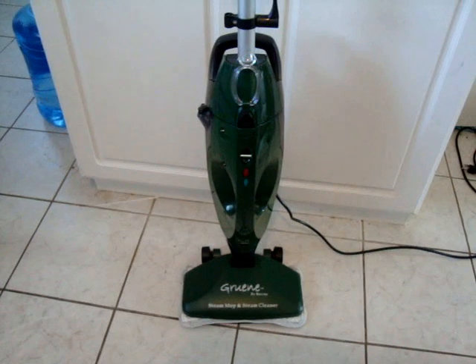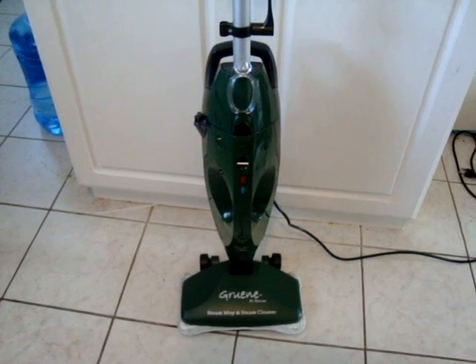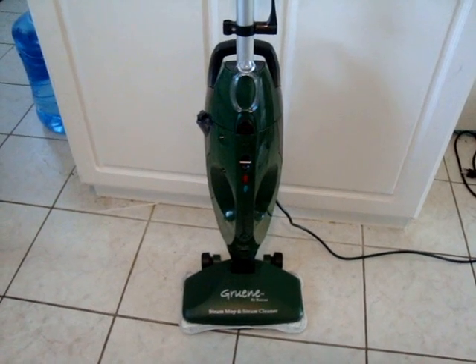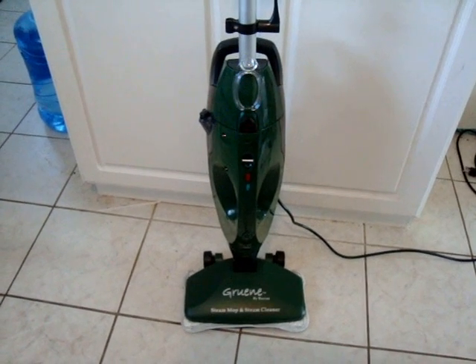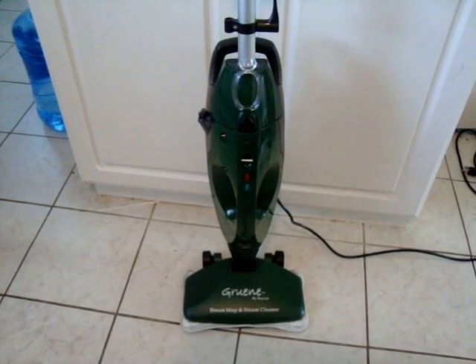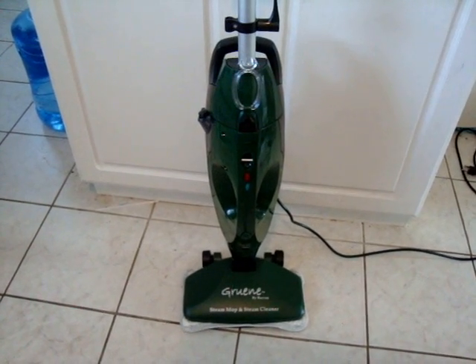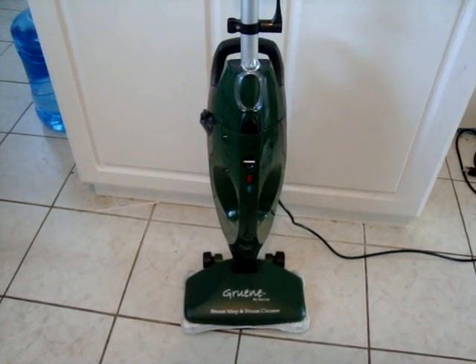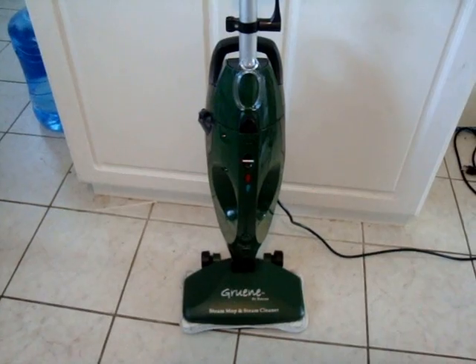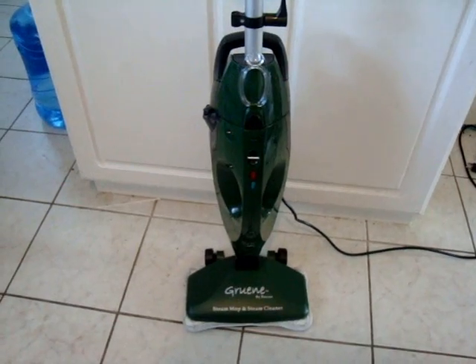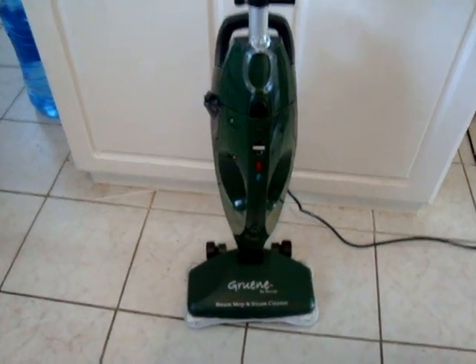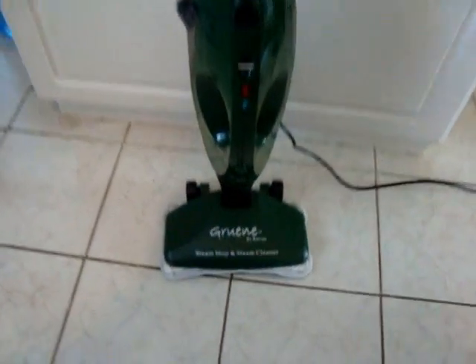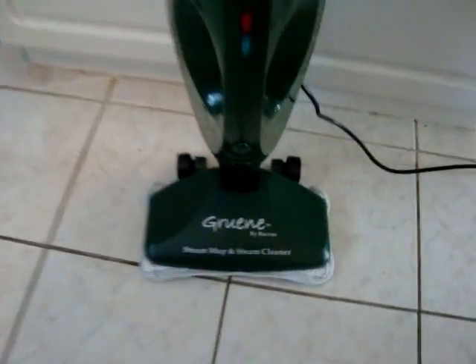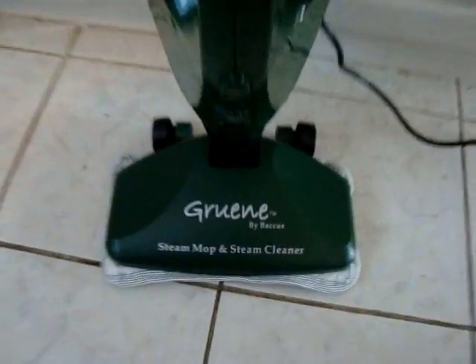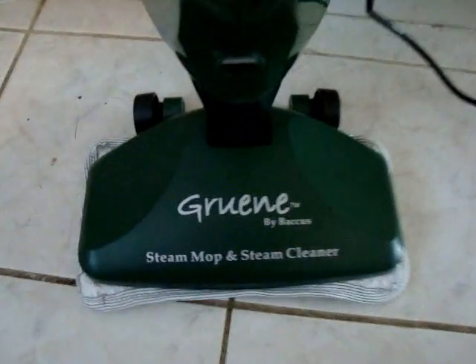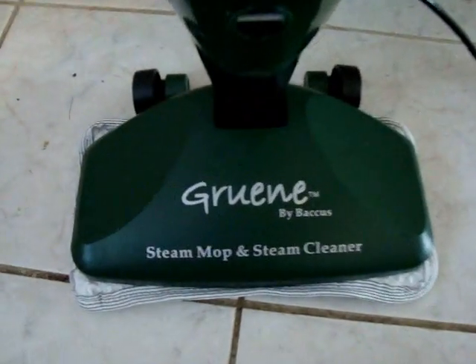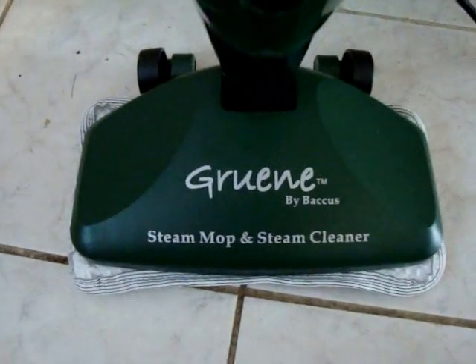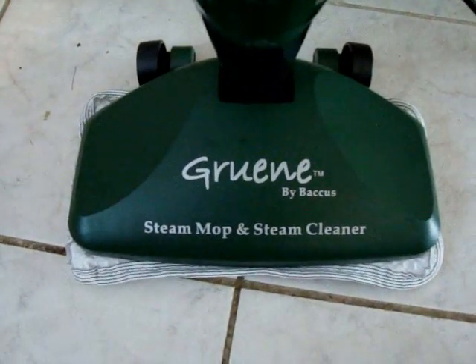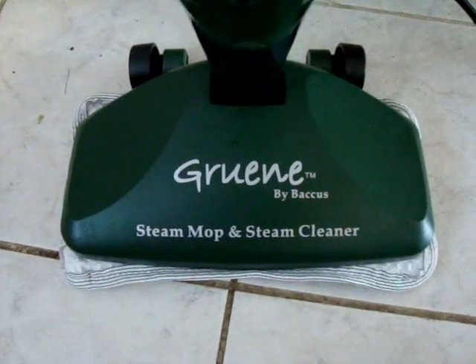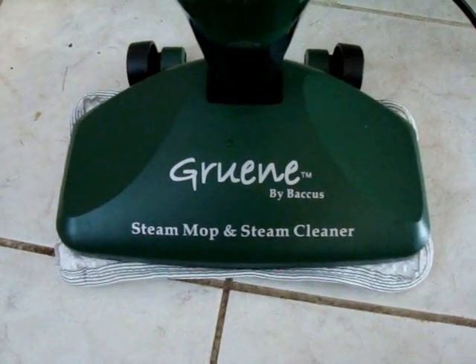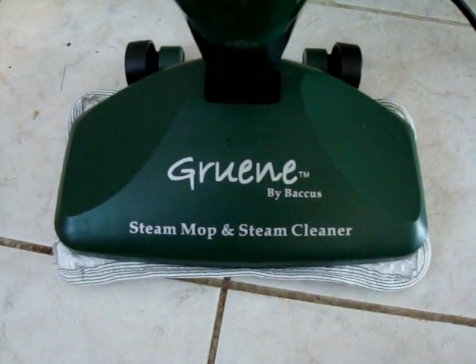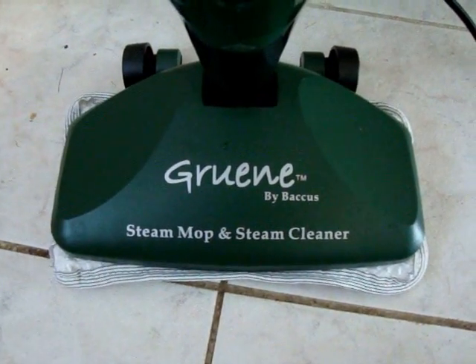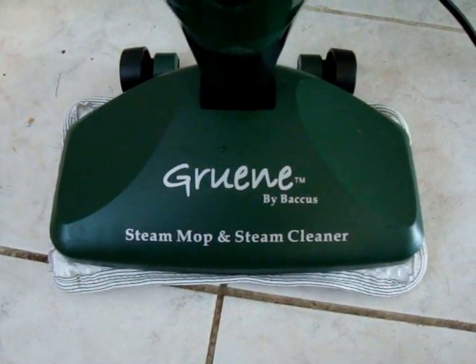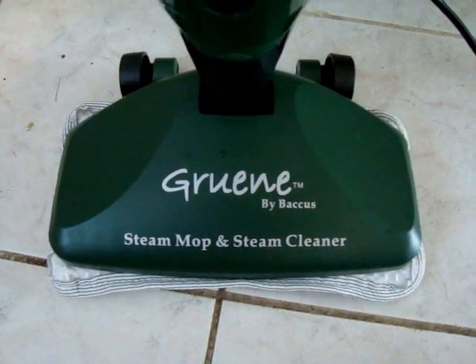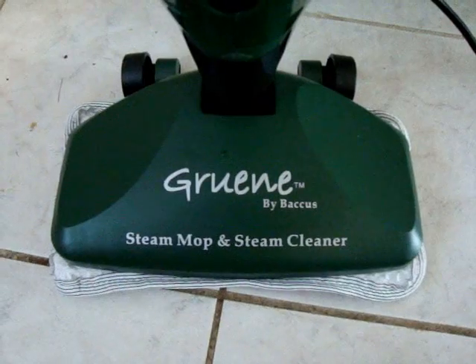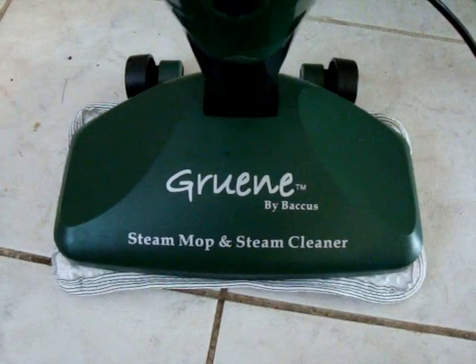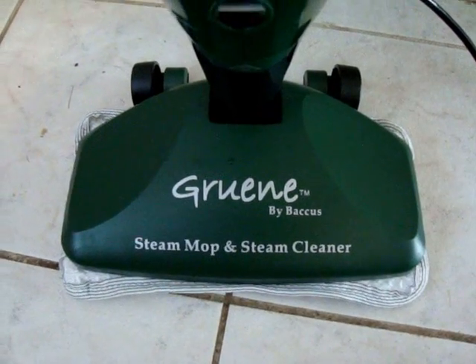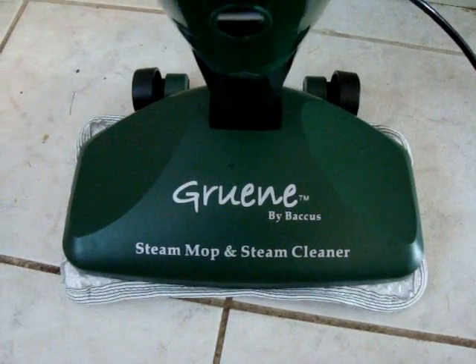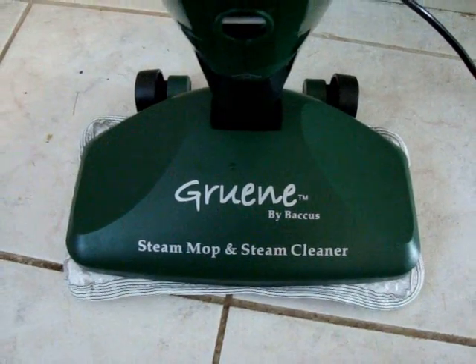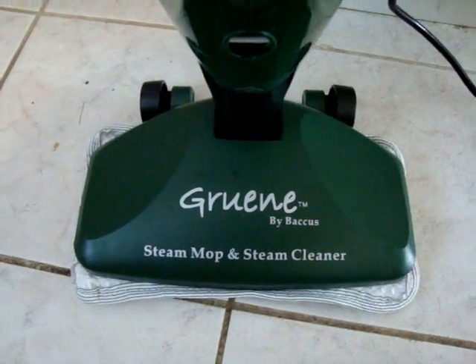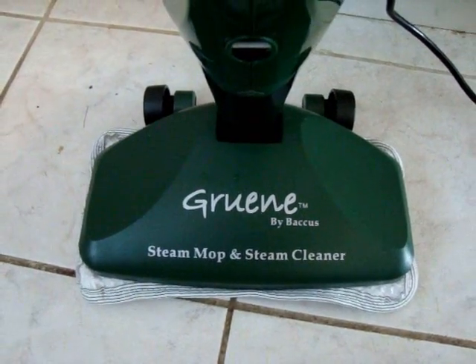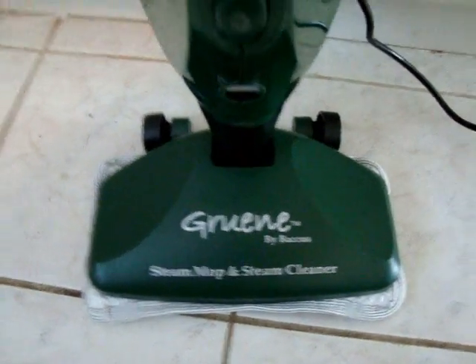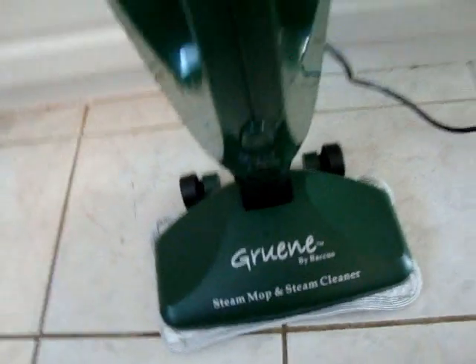This is a product review by the Shopping Duck of the Groom Steam Mop and Steam Cleaner by Bacchus, a similar unit to the Shark Steam Mop.